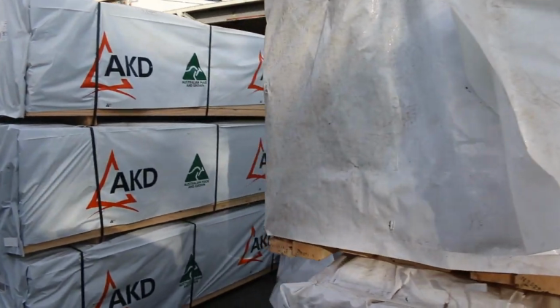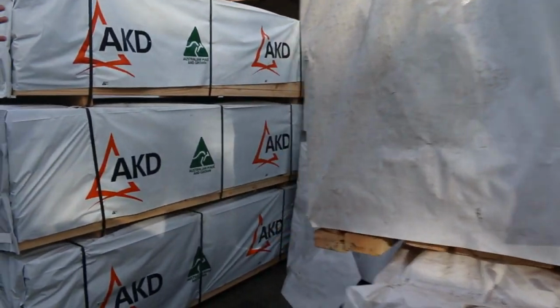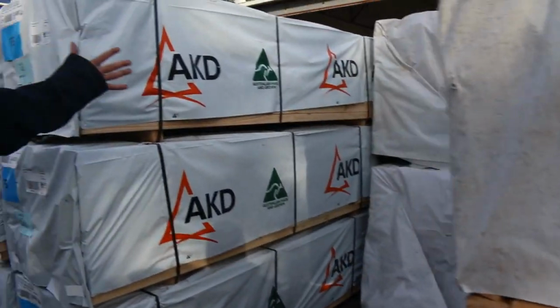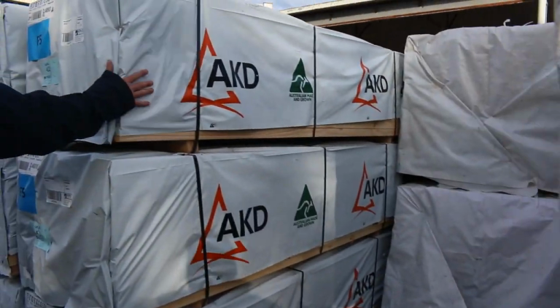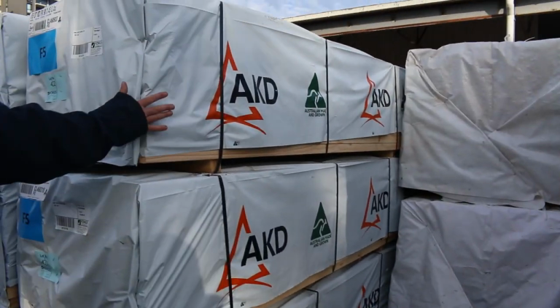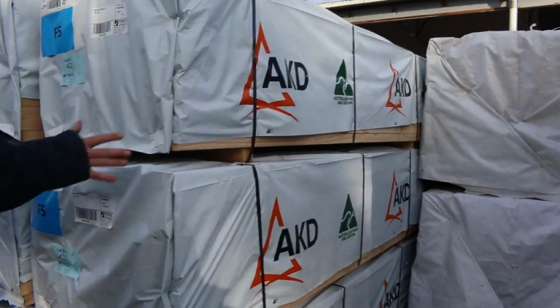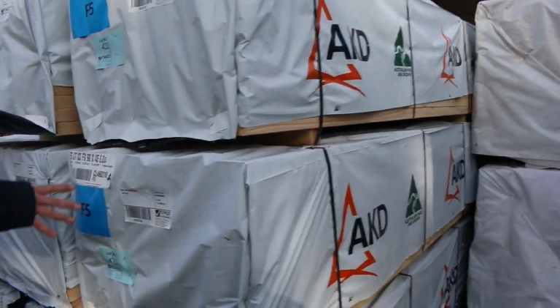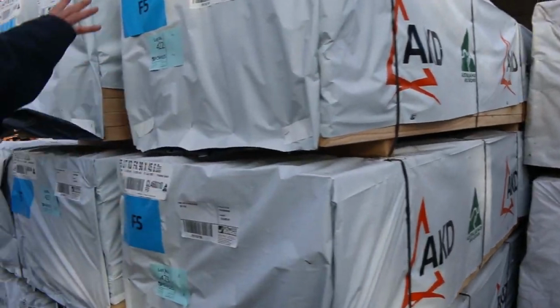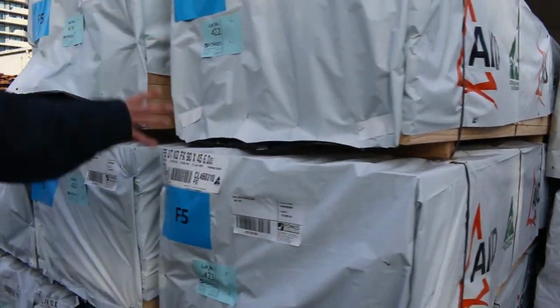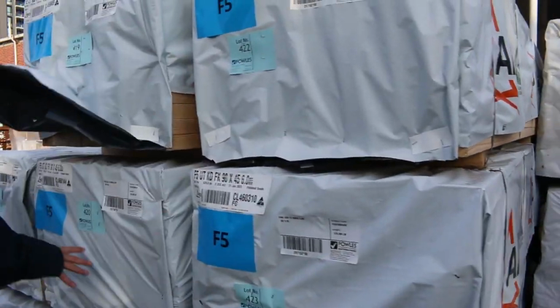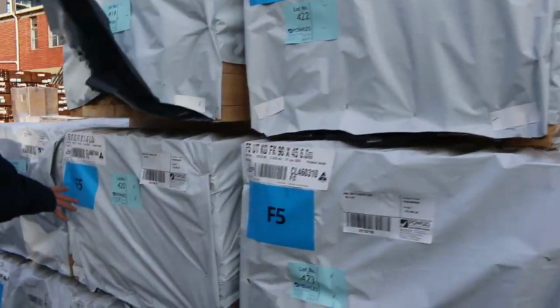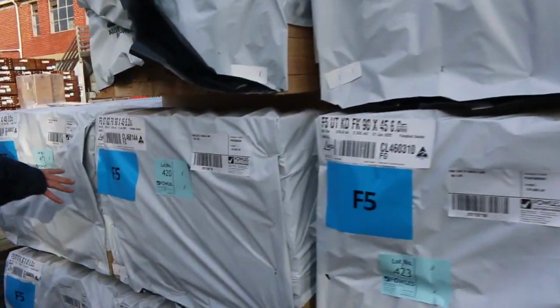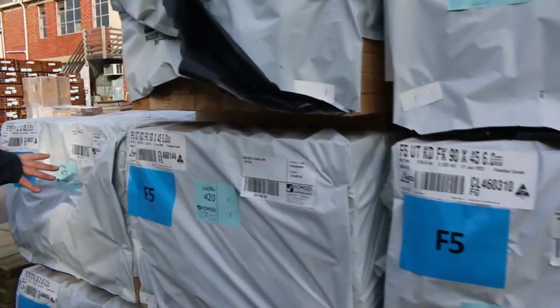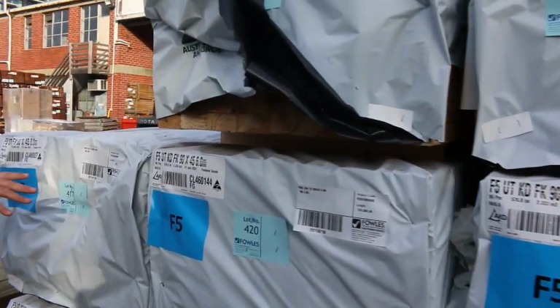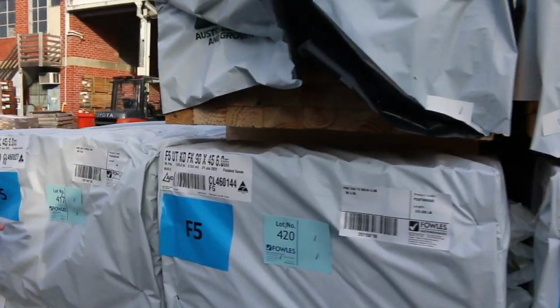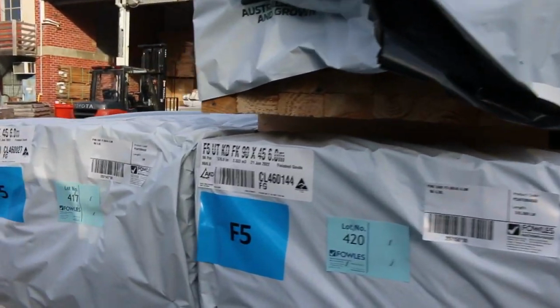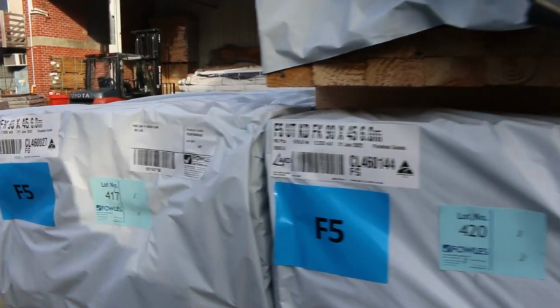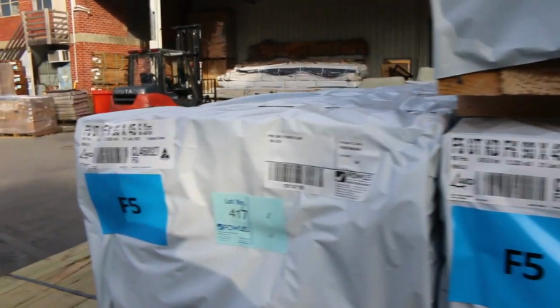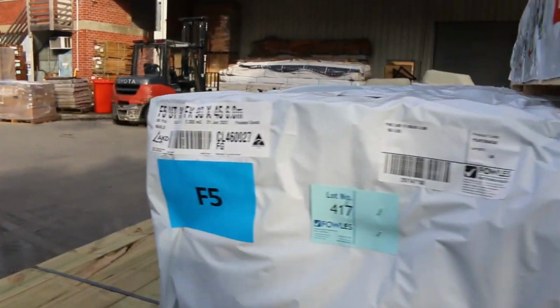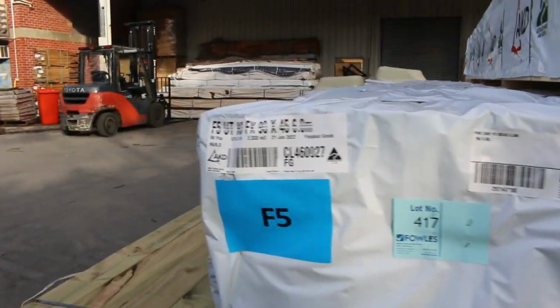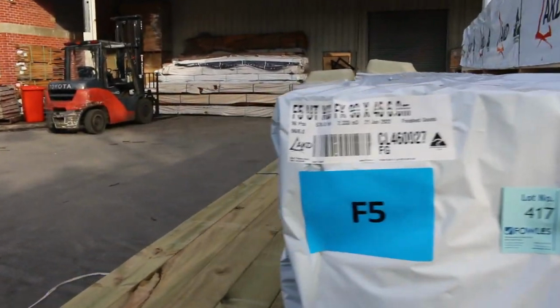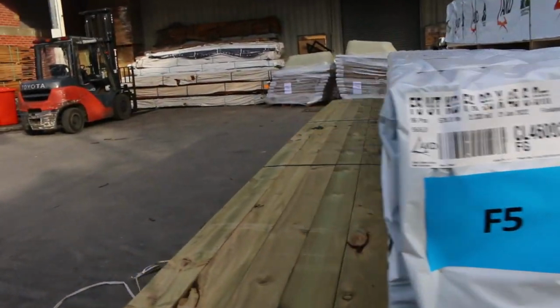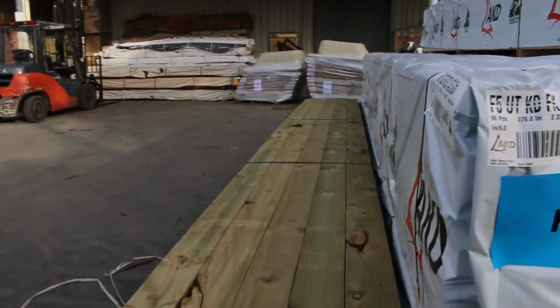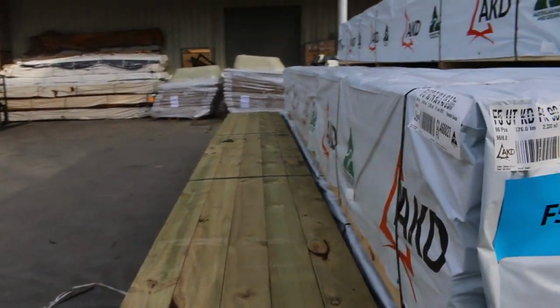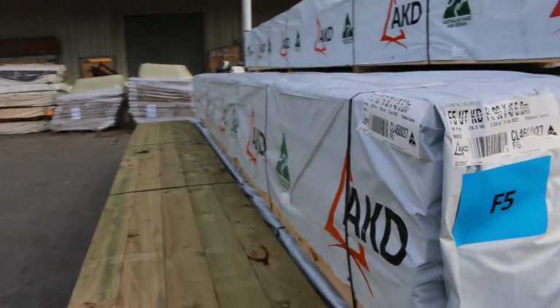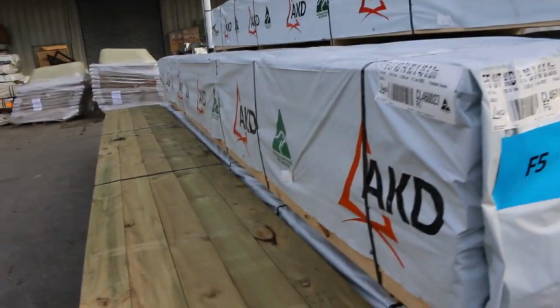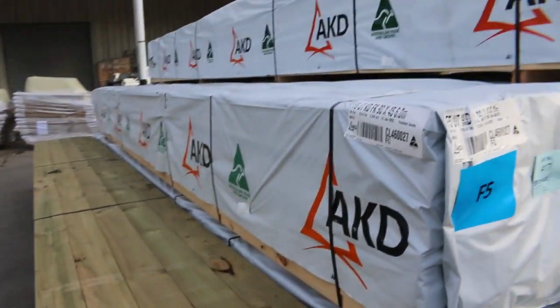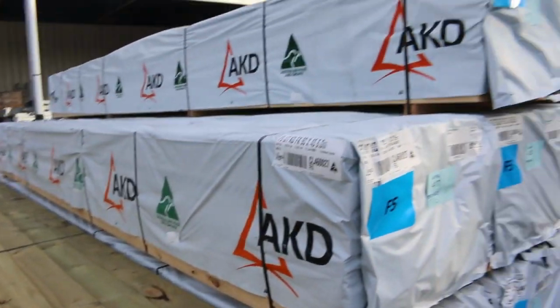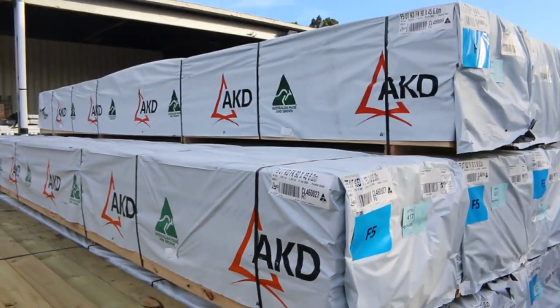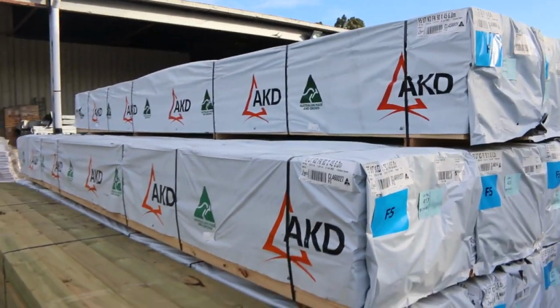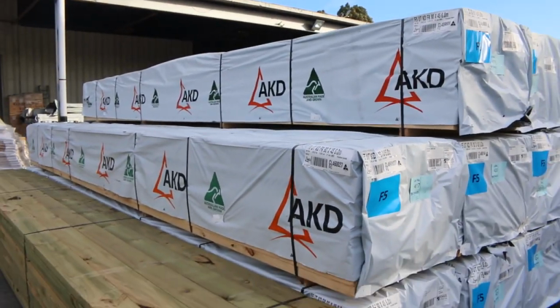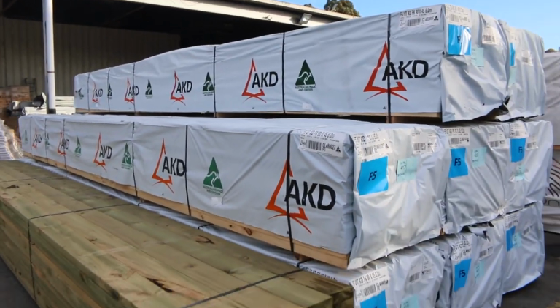Just arrived — all the 90x45 5.4s and 6.0s, just in the yard. Also a pack of 140x45 treated pine 6.0s there.